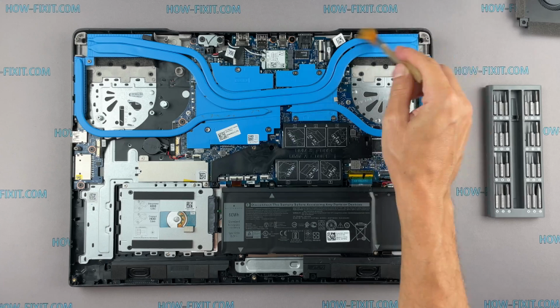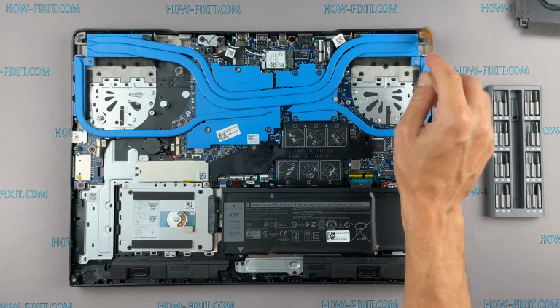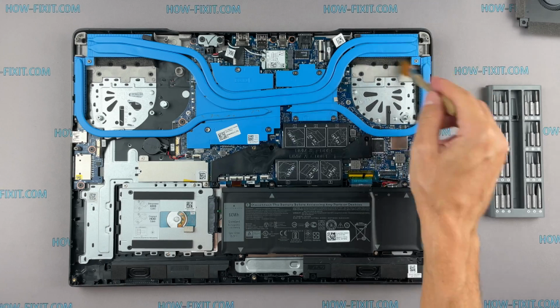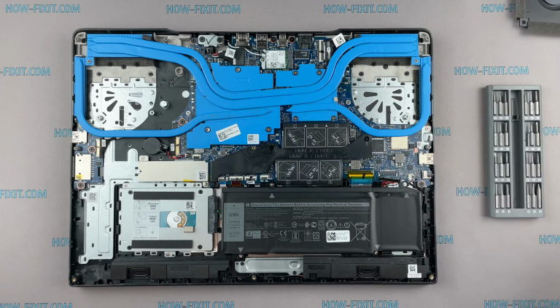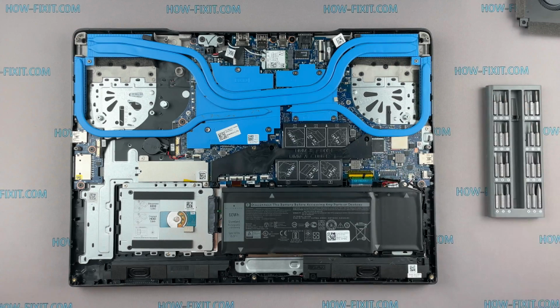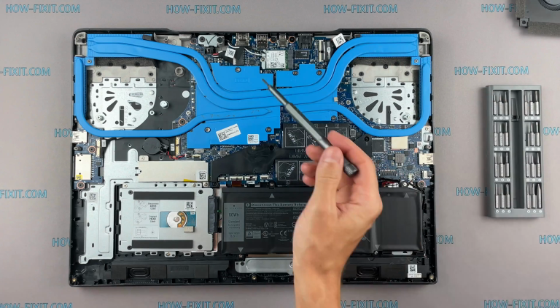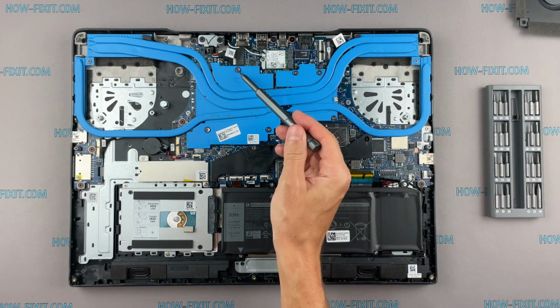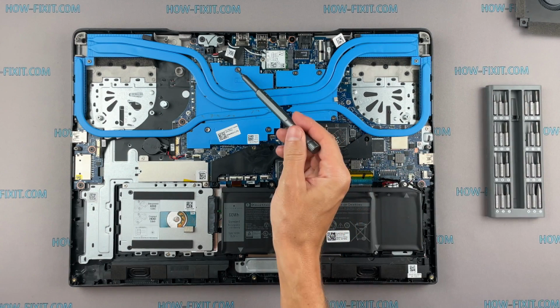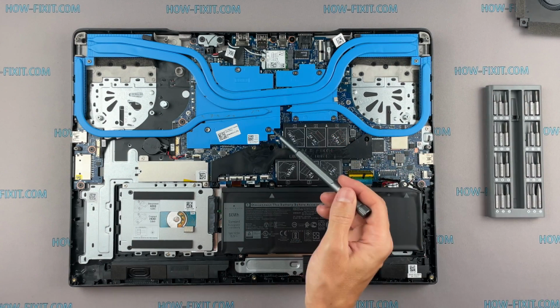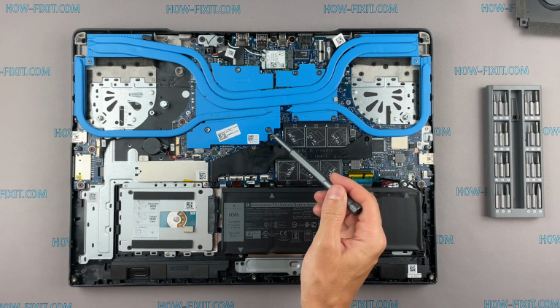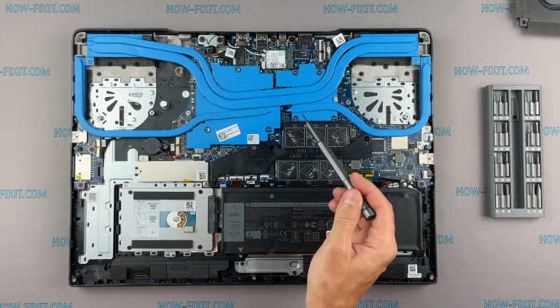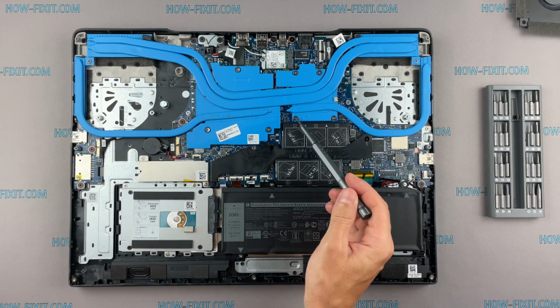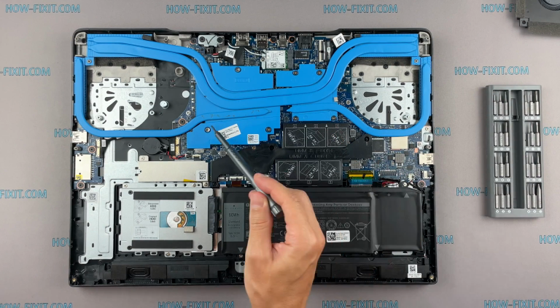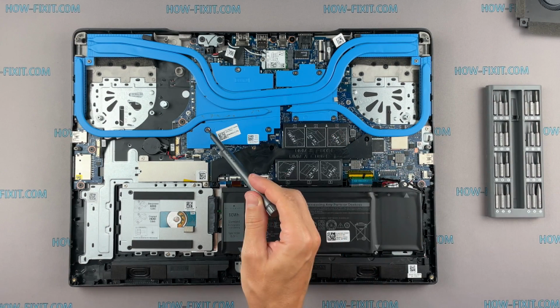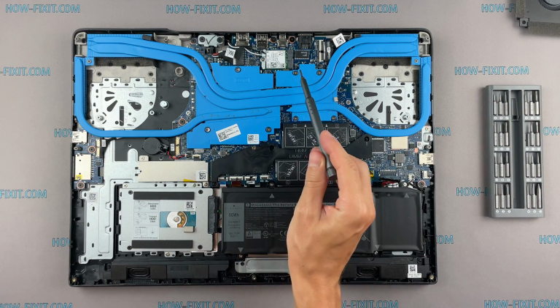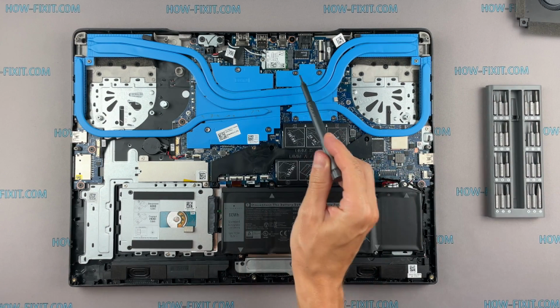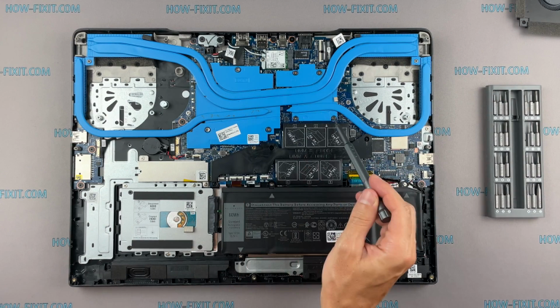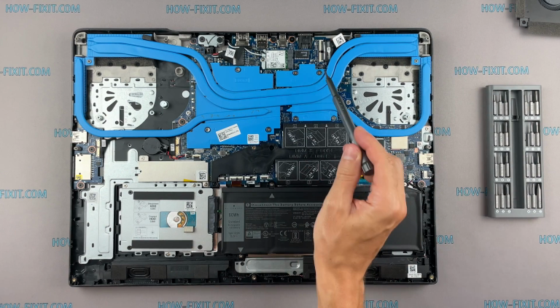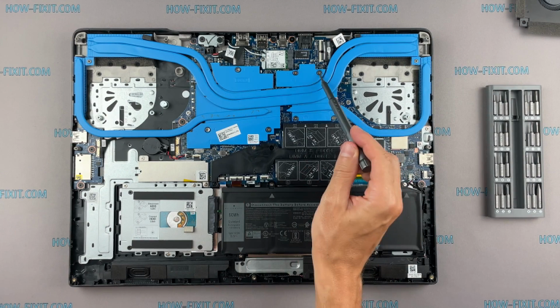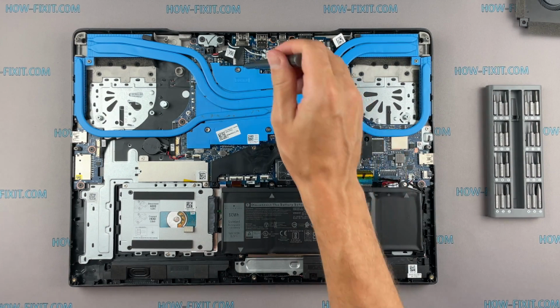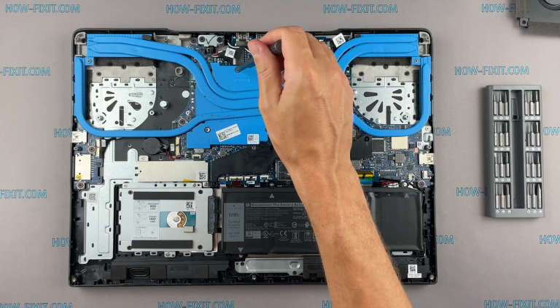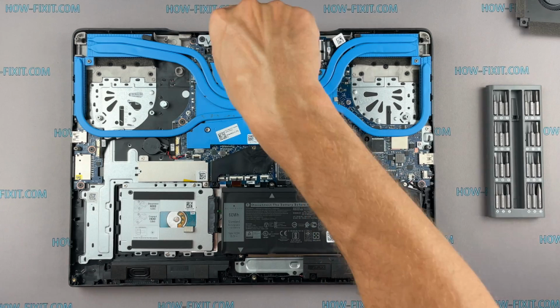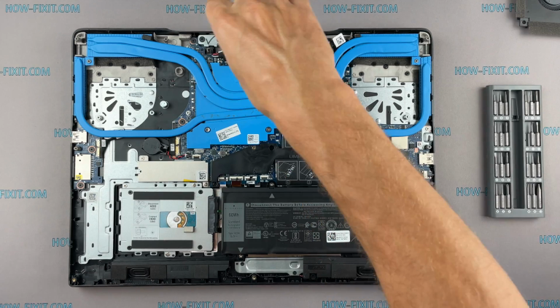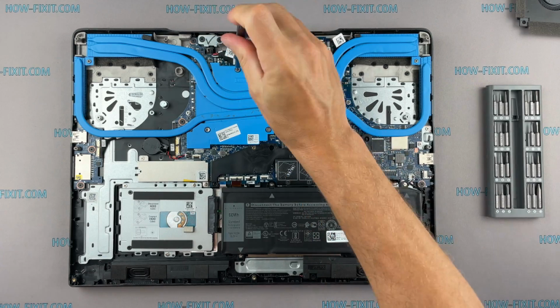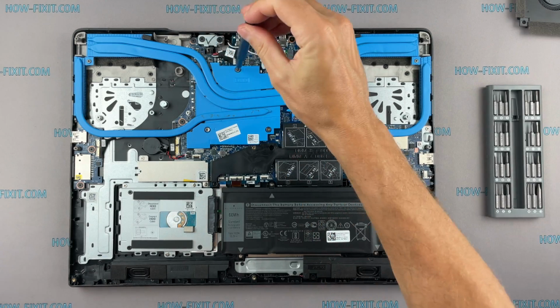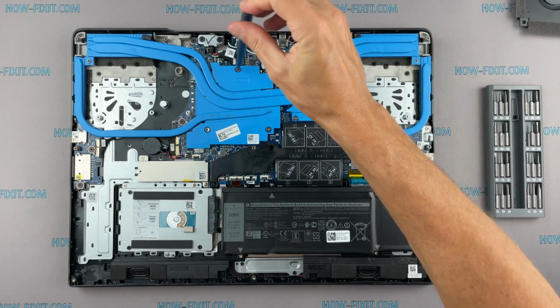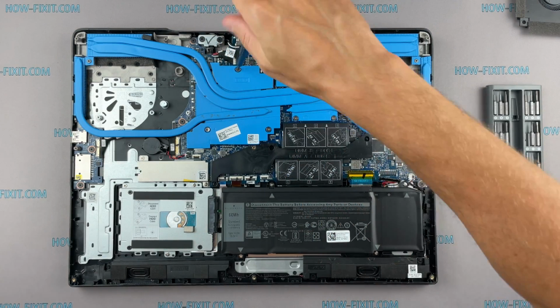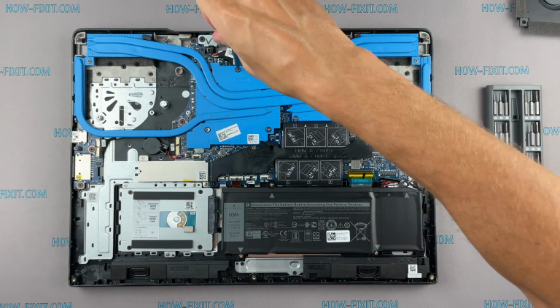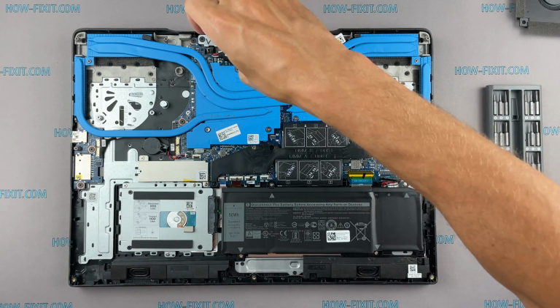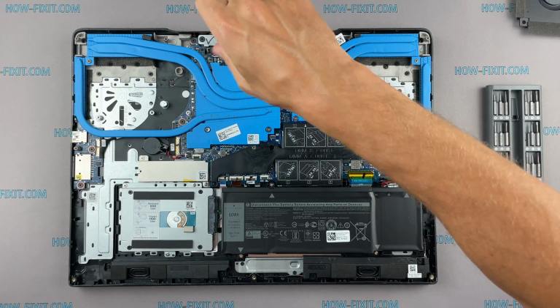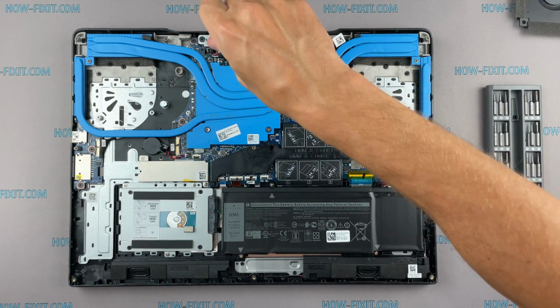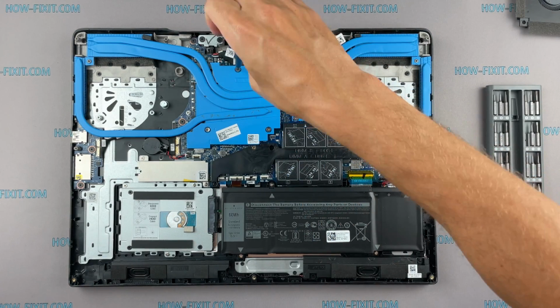Remove all screws on the cooling system. Pay attention to the order of removing the screws — I recommend unscrewing them in the indicated order.